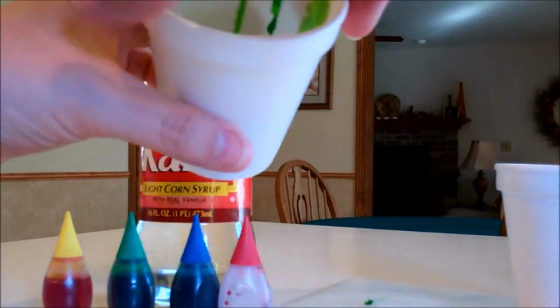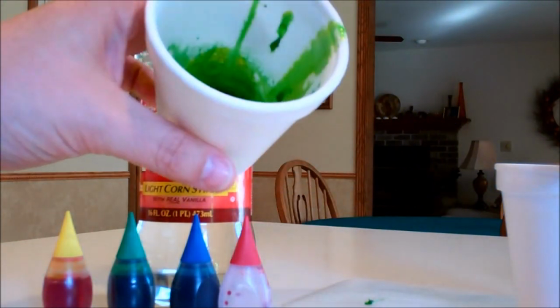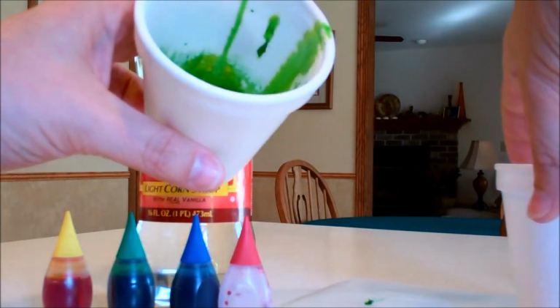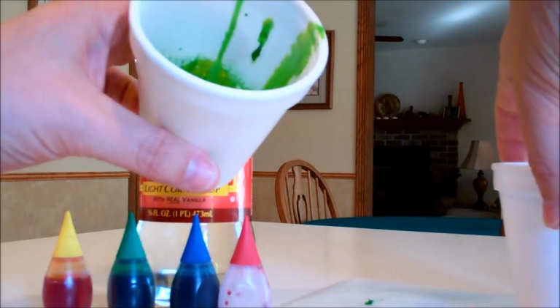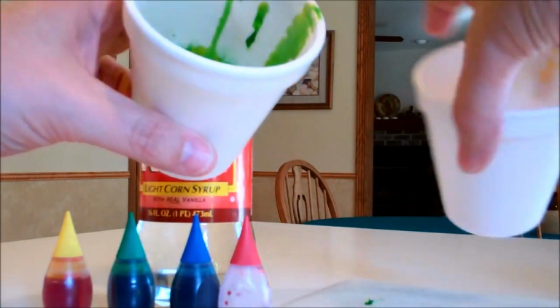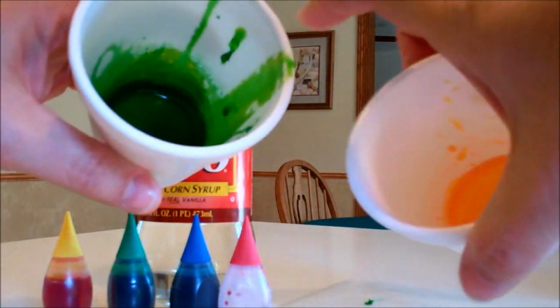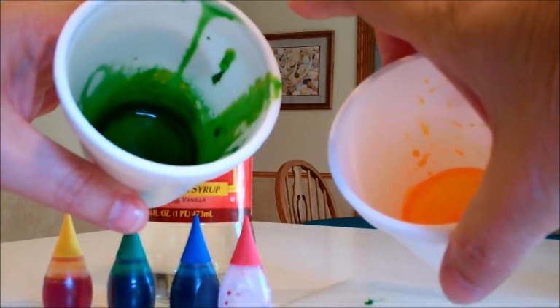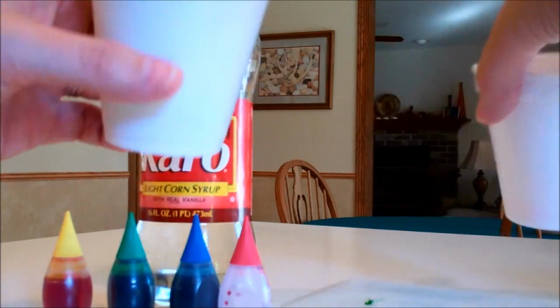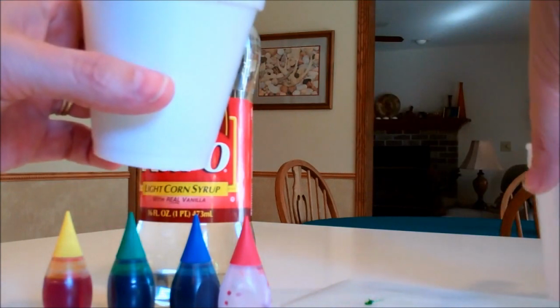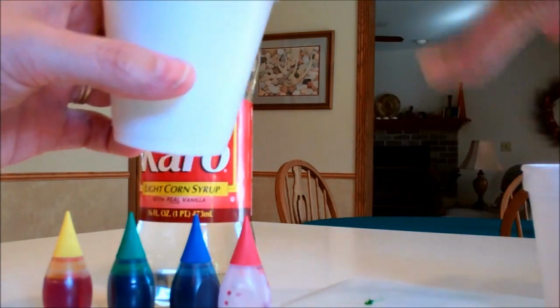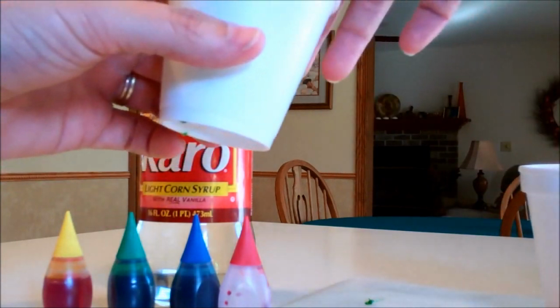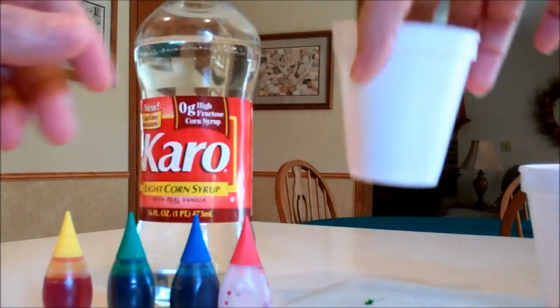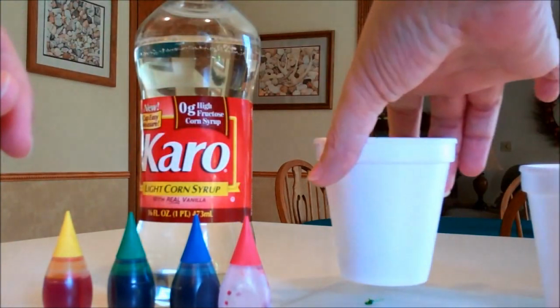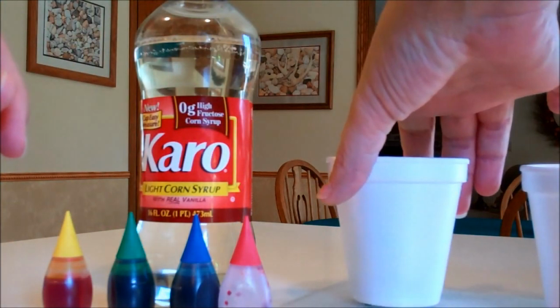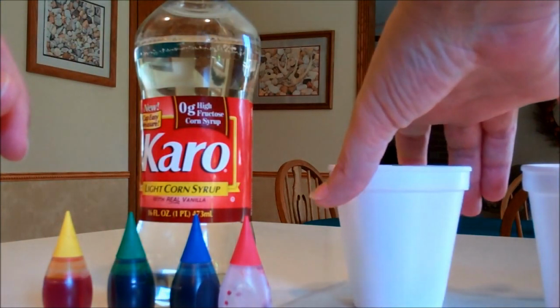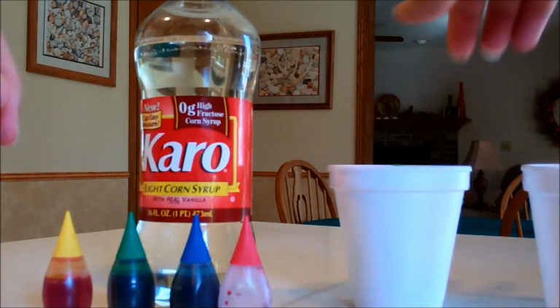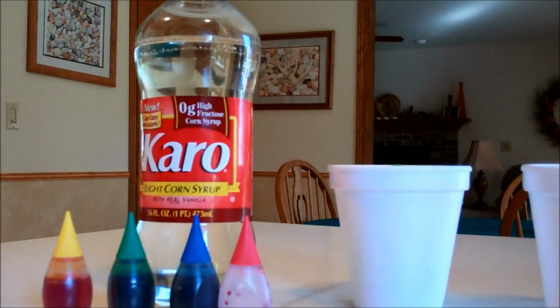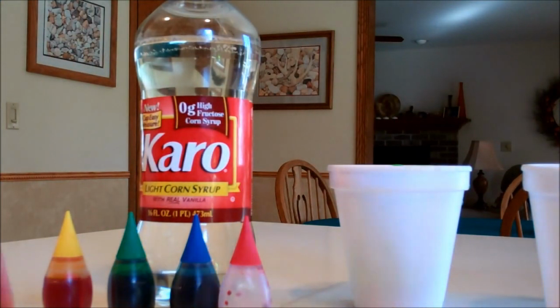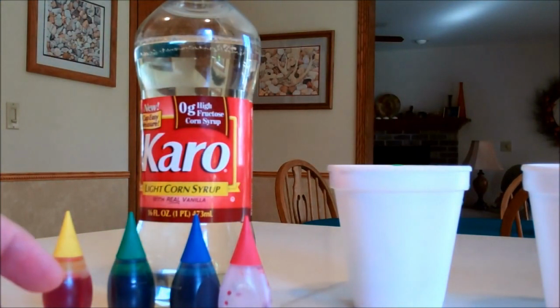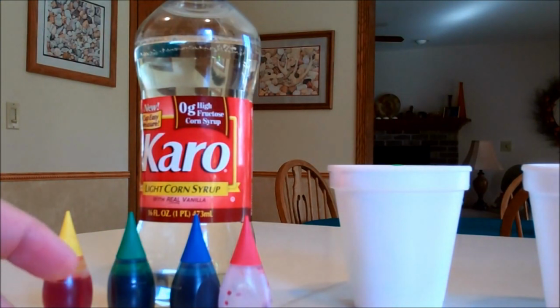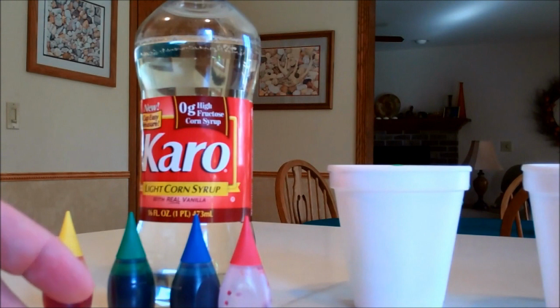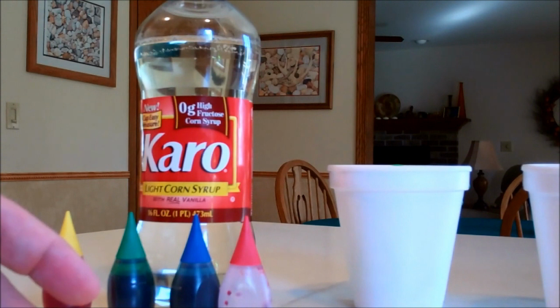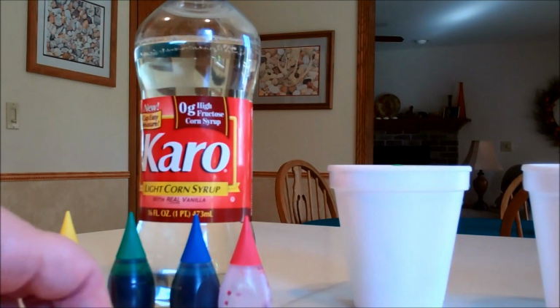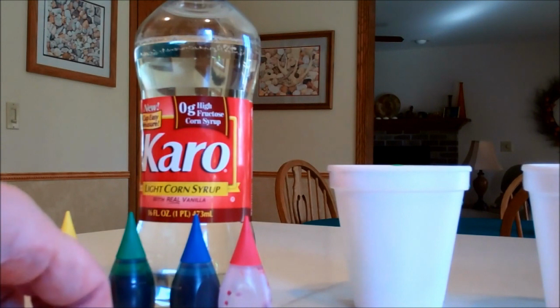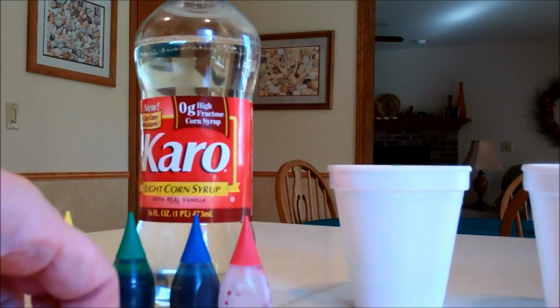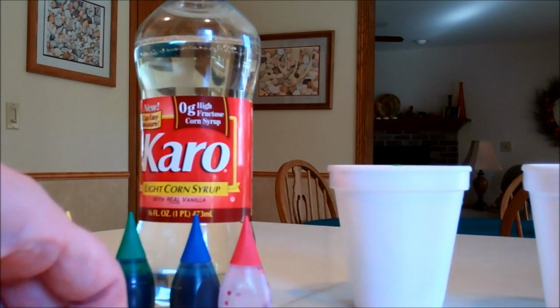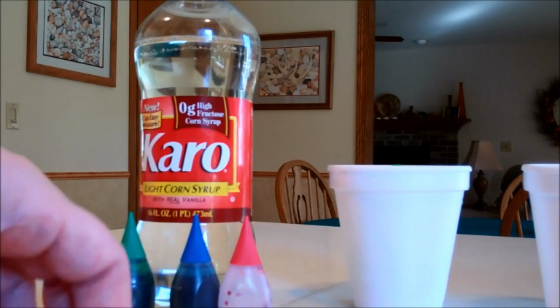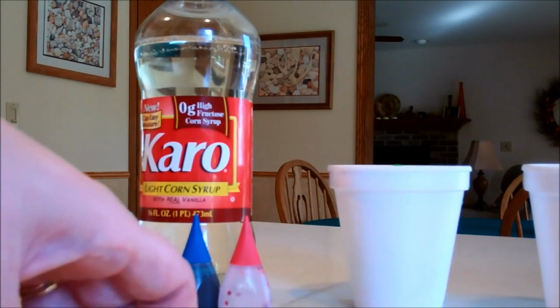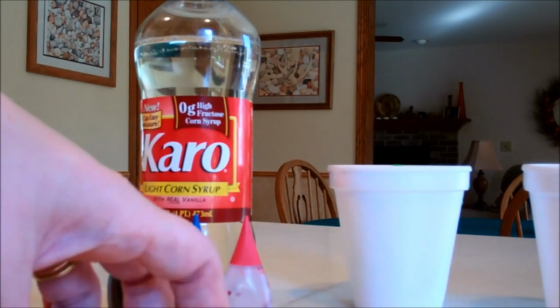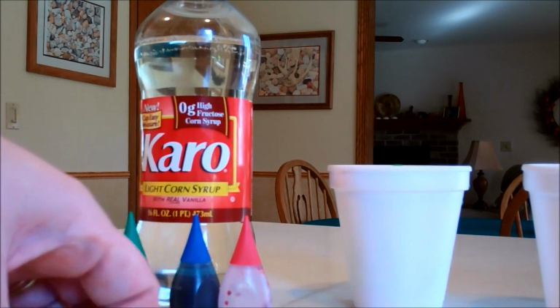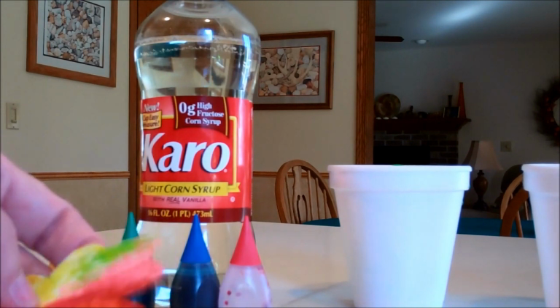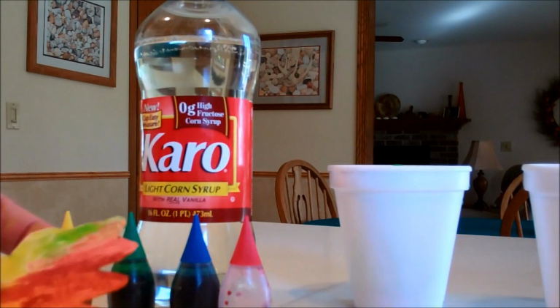You set out different cups and they all have different colored paints in them. You can then use paint brushes or a Q-tip and just go ahead and paint onto your paper cutouts.